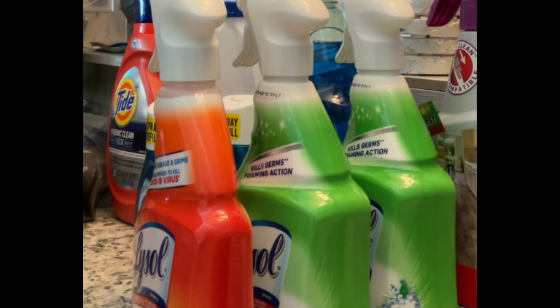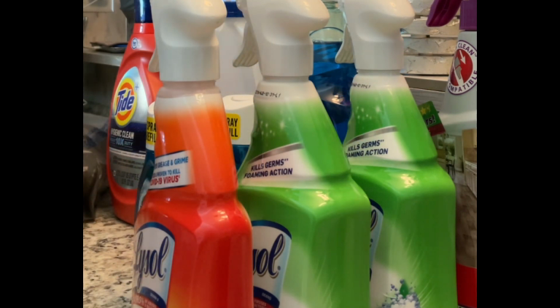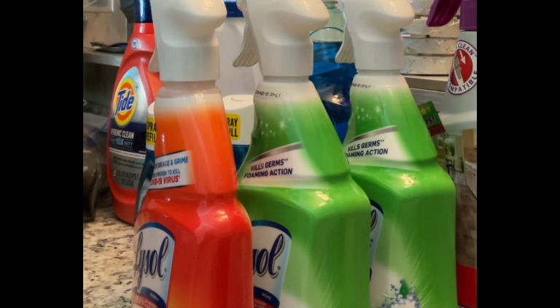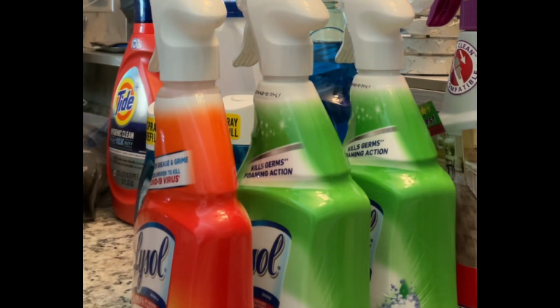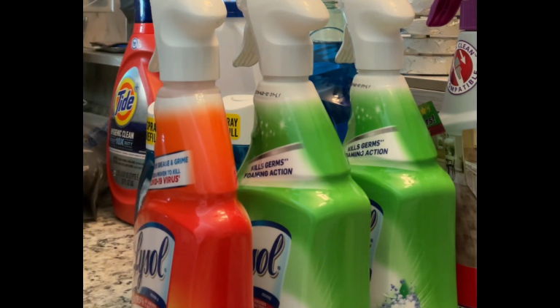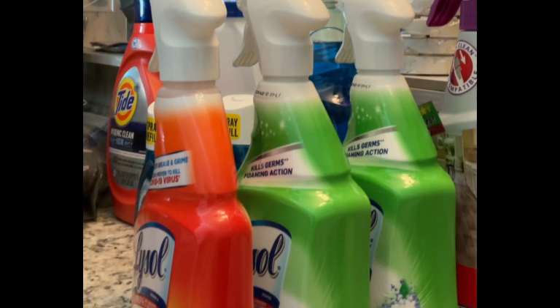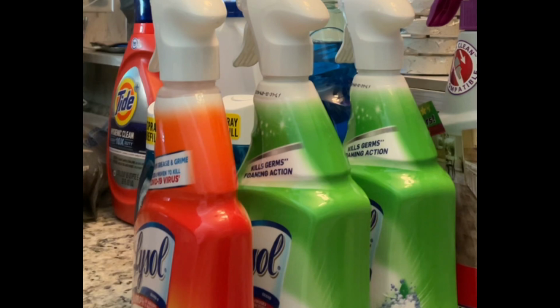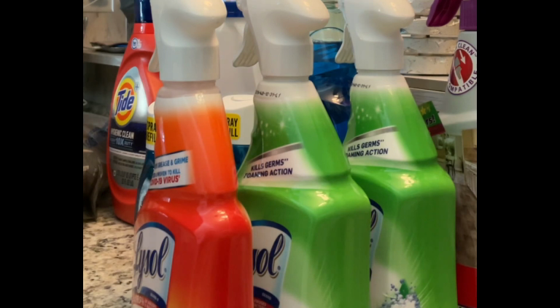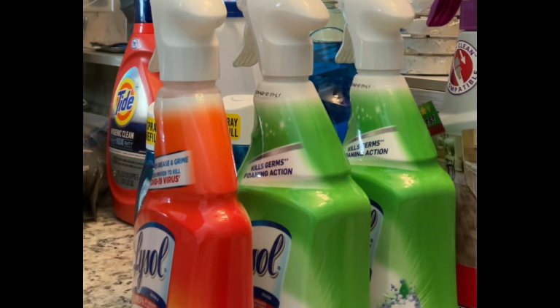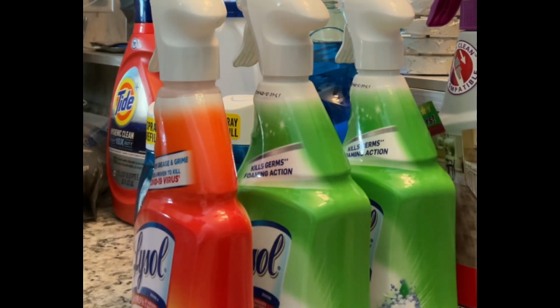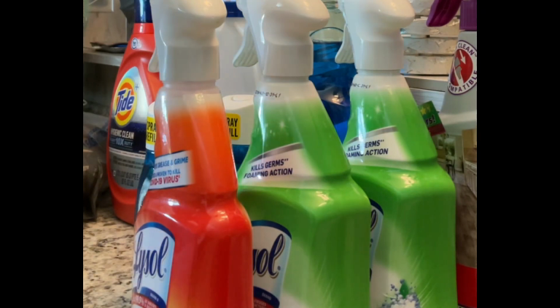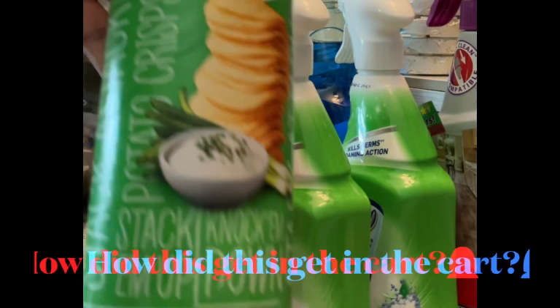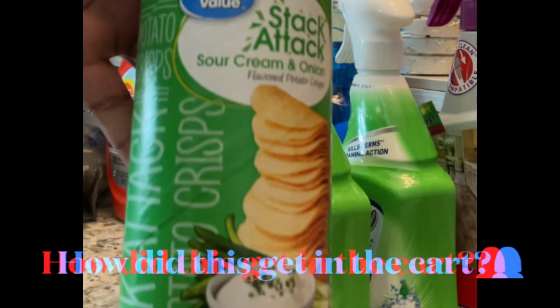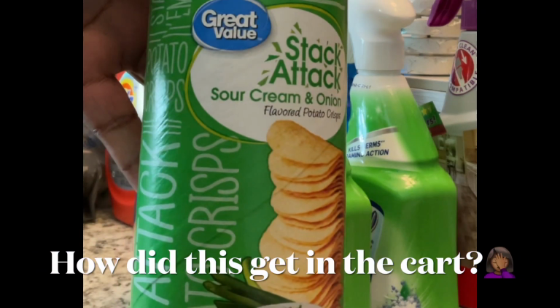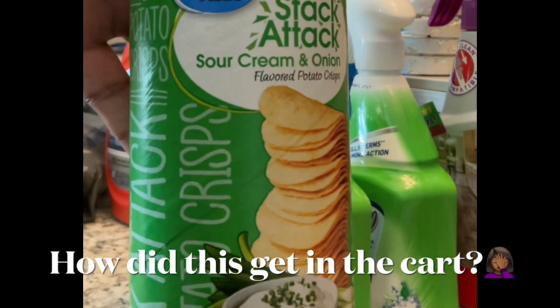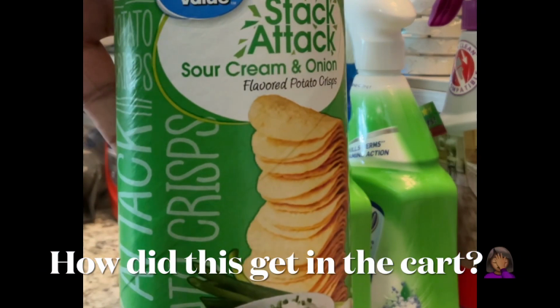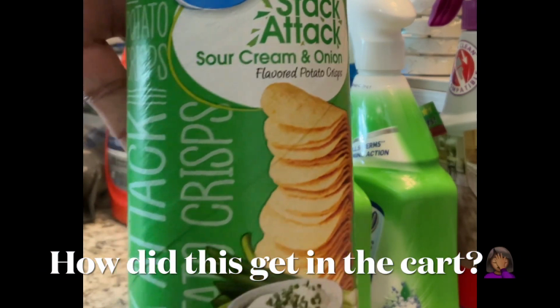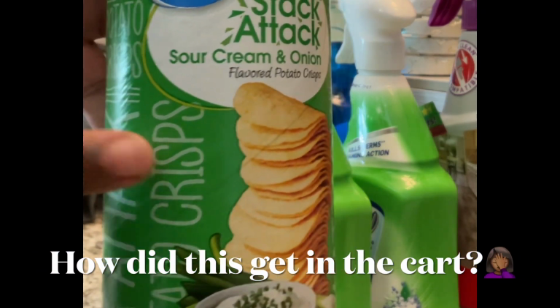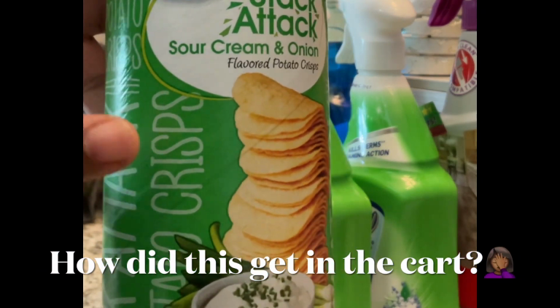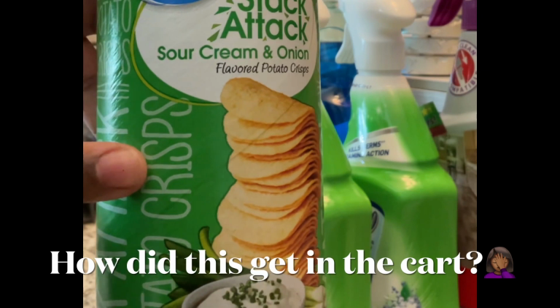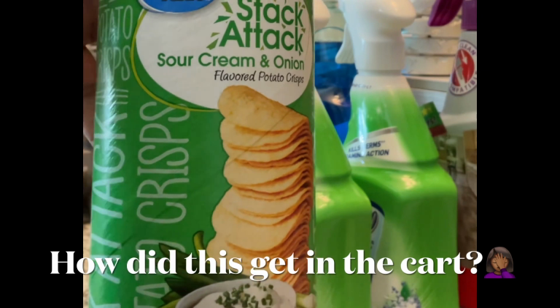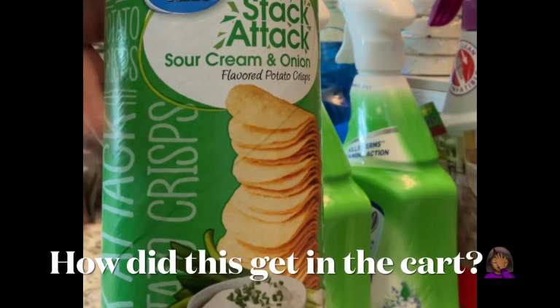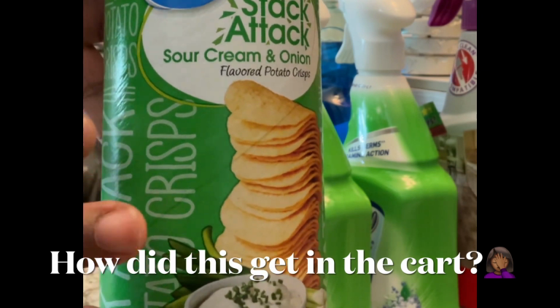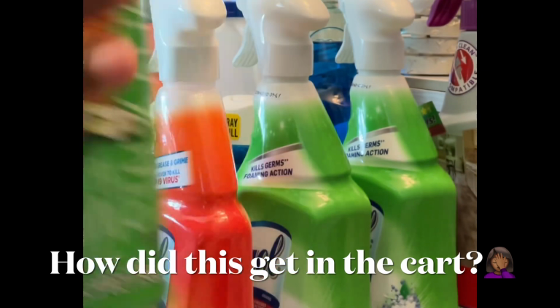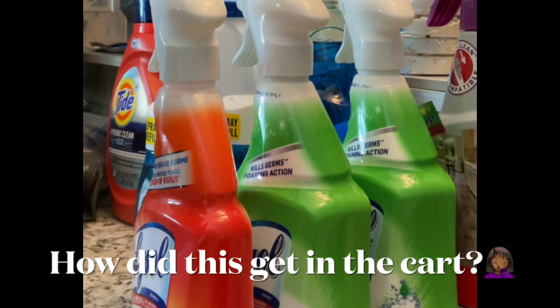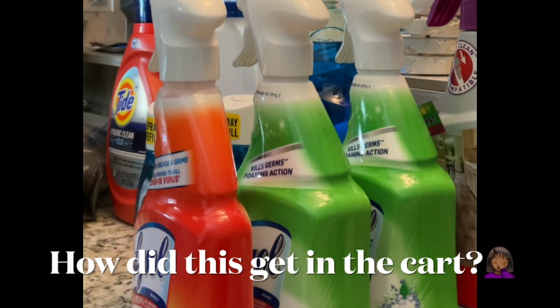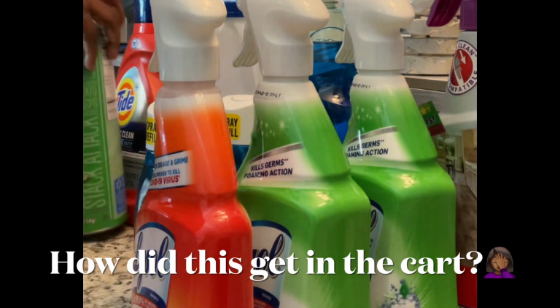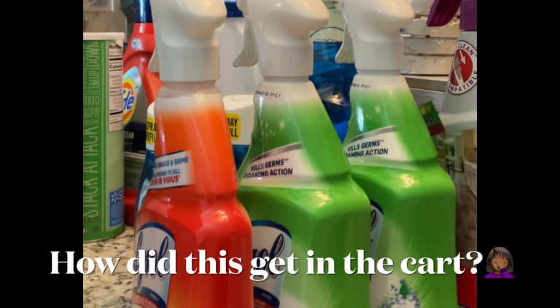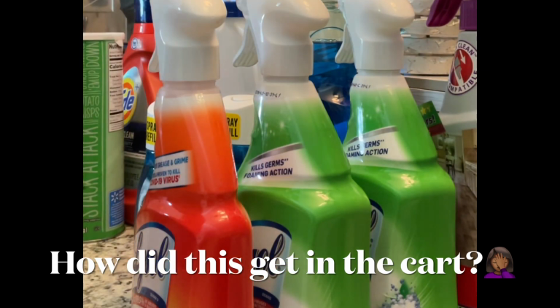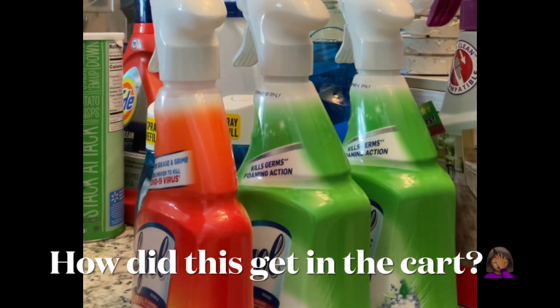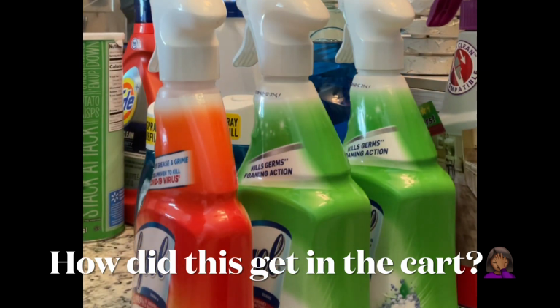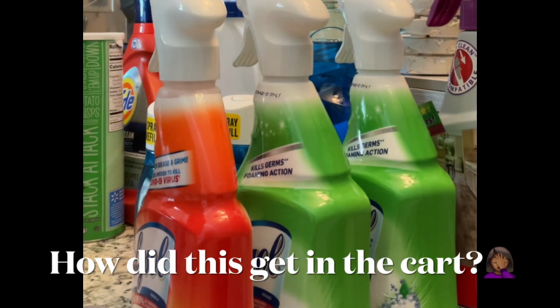So let's see what else is in this quick little — oh, how did that get in the cart and make it to the house? Well, that has nothing to do with cleaning.